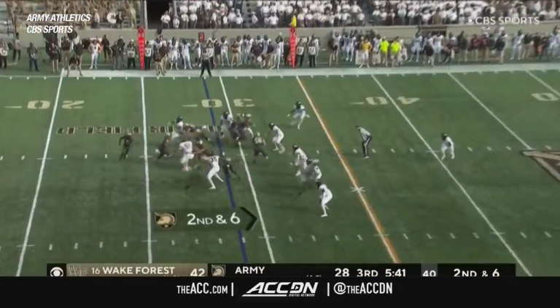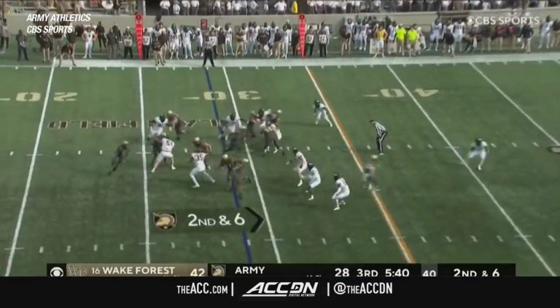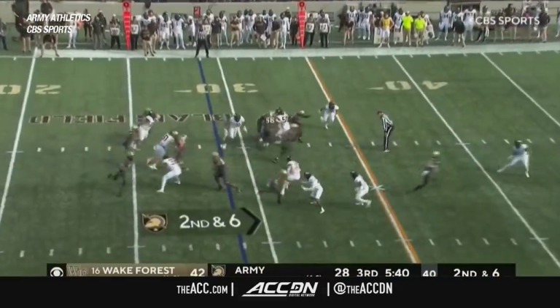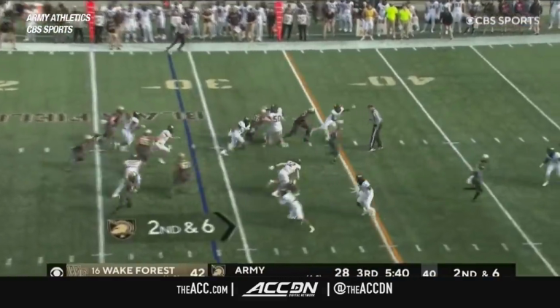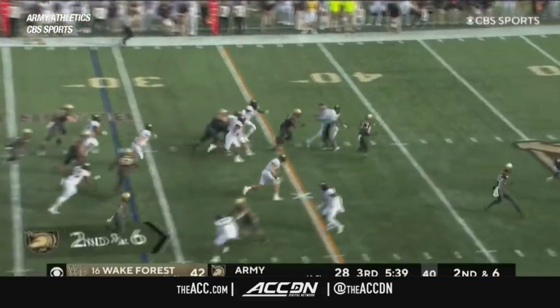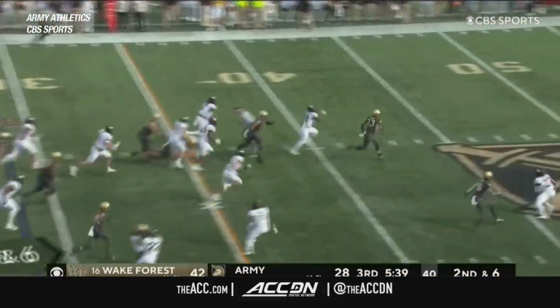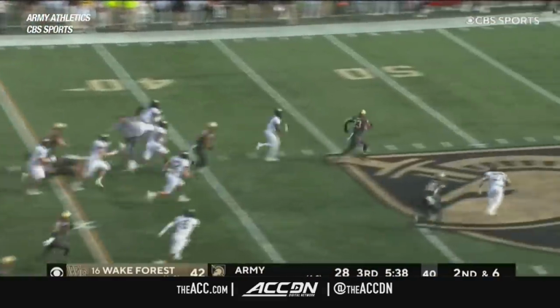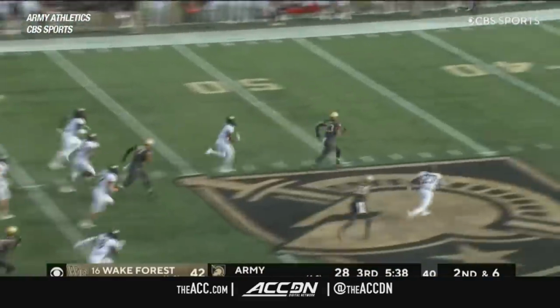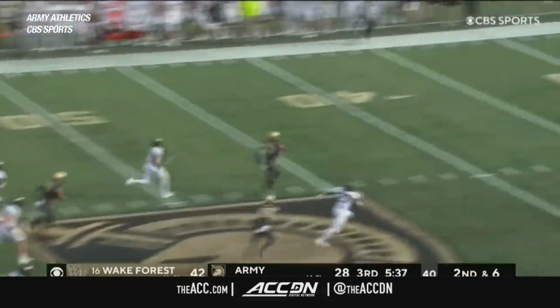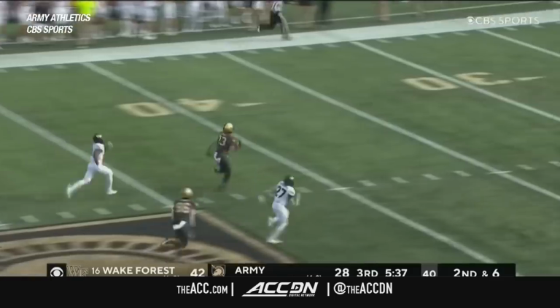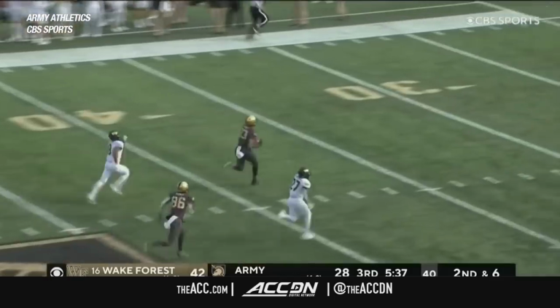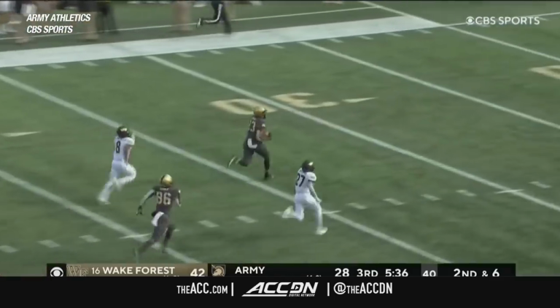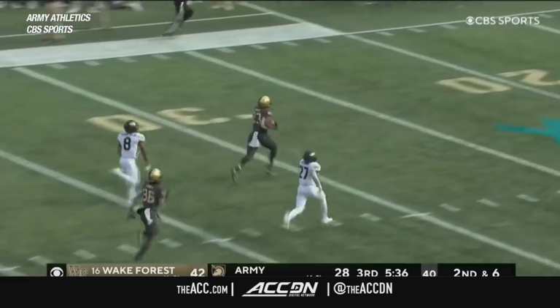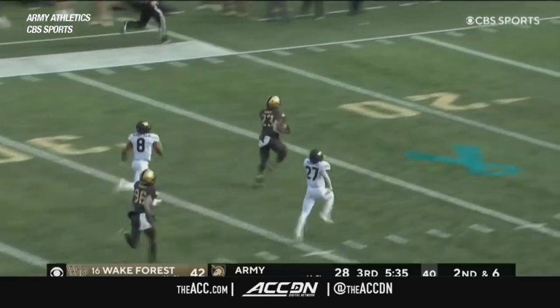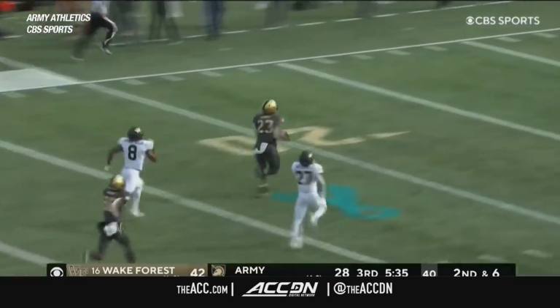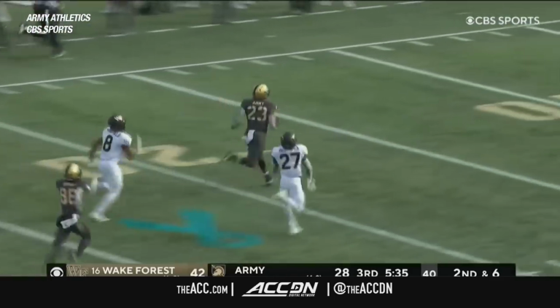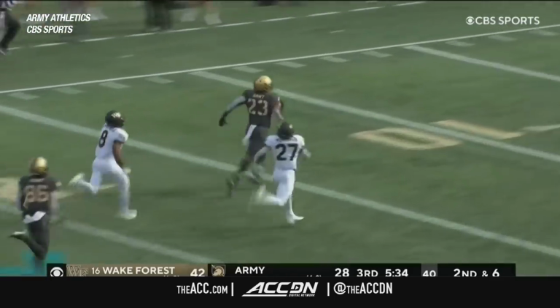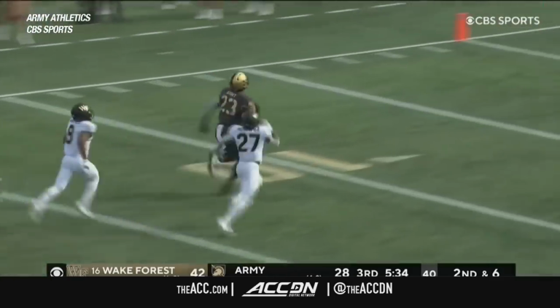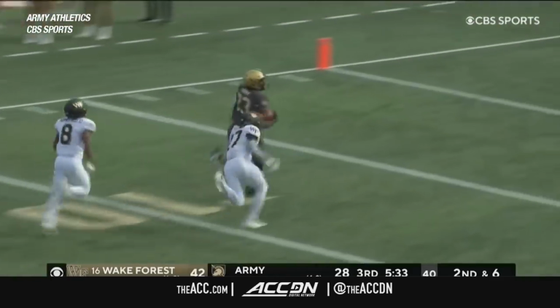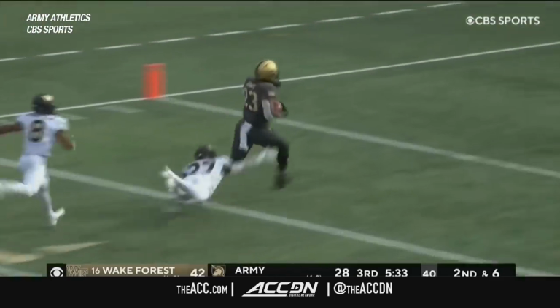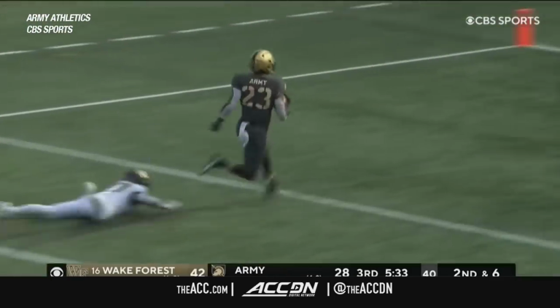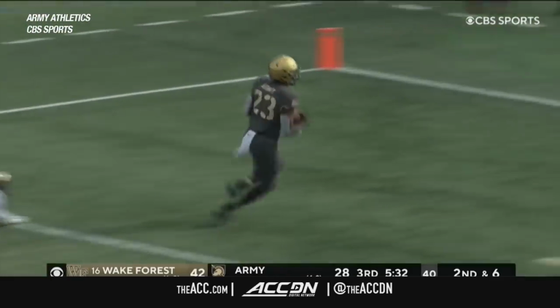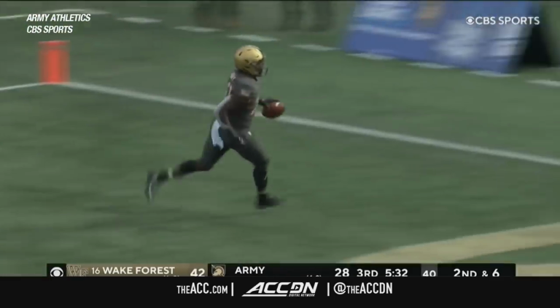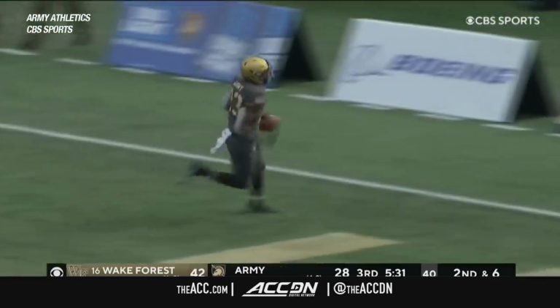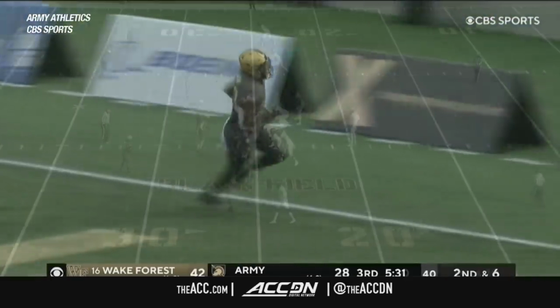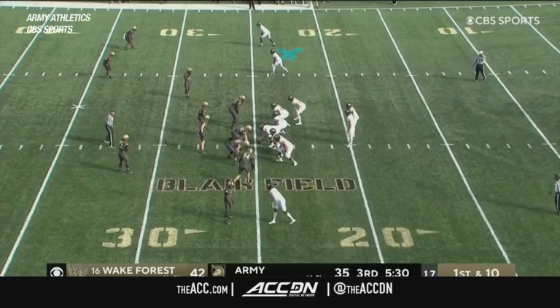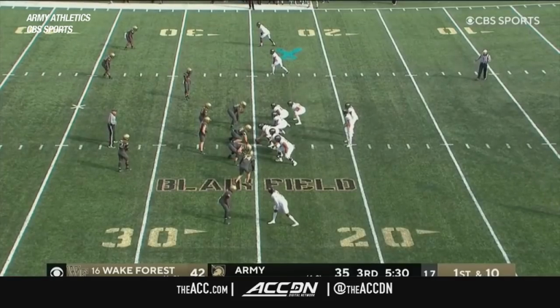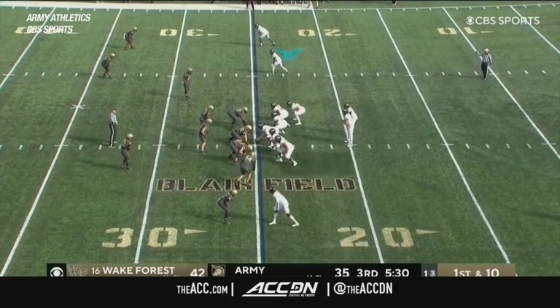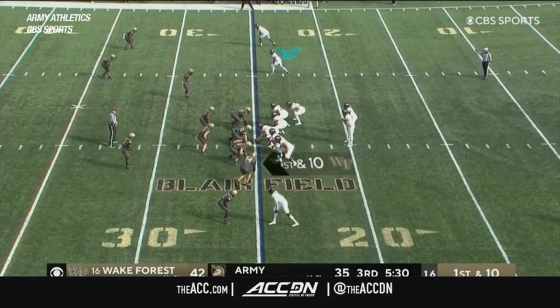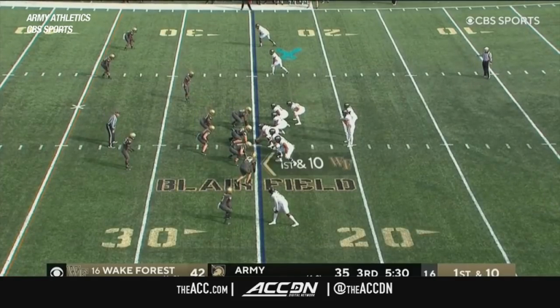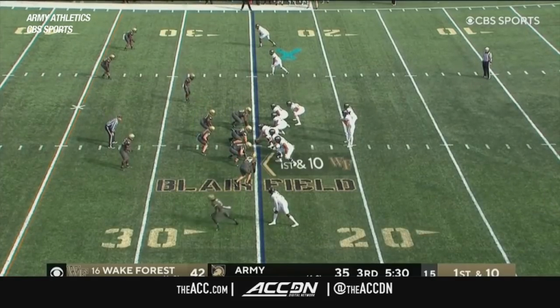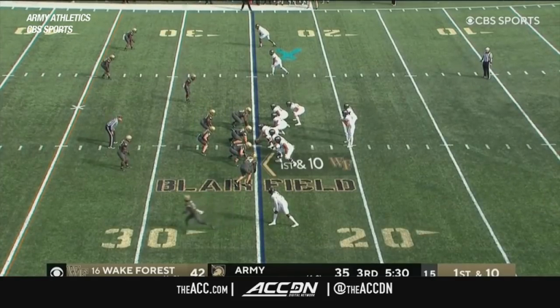Laws comes in, gives it up on the handoff, and that's a big gain. Atkins racing down the field — their fastest fullback into the end zone. Wake Forest has more than 330 yards passing.